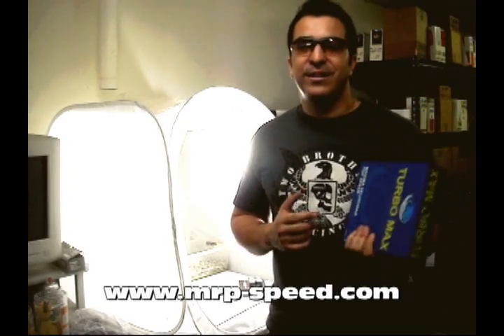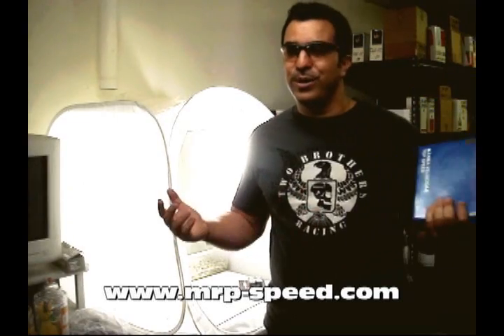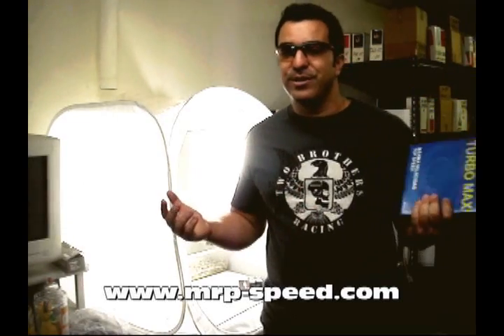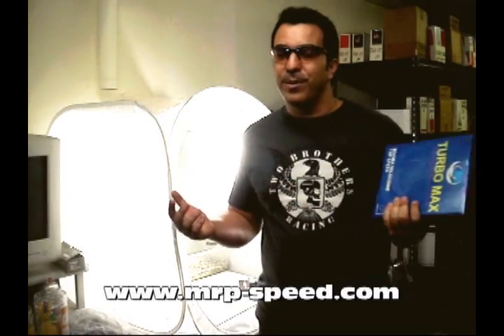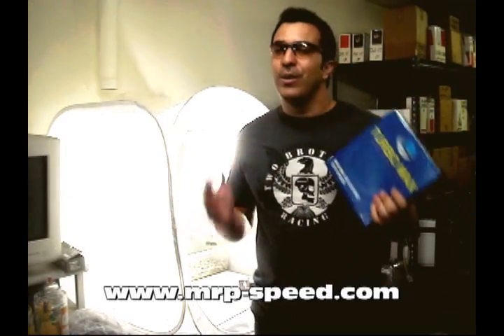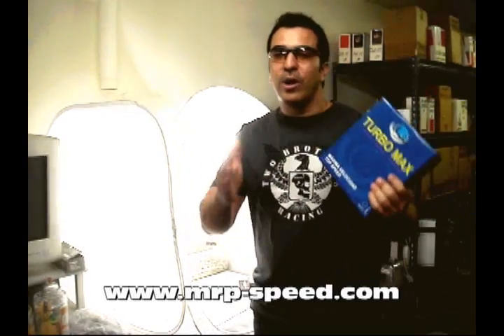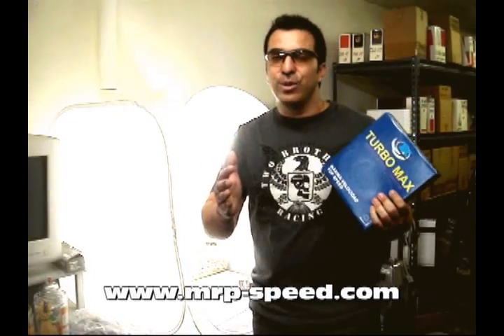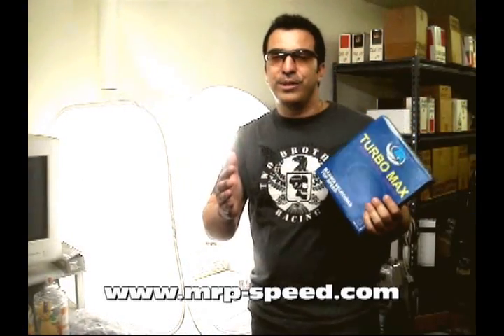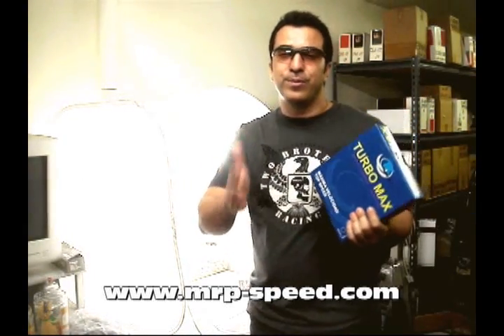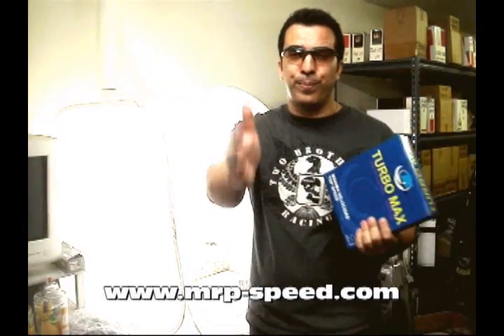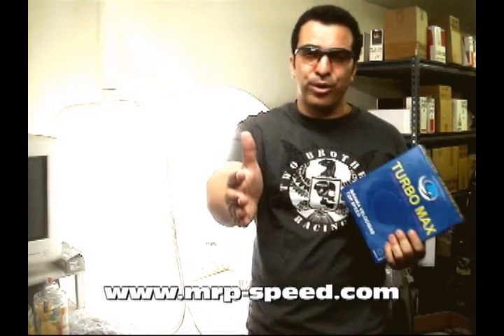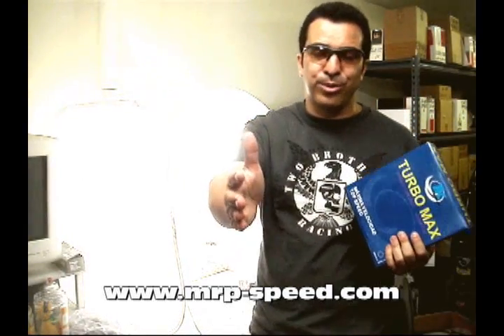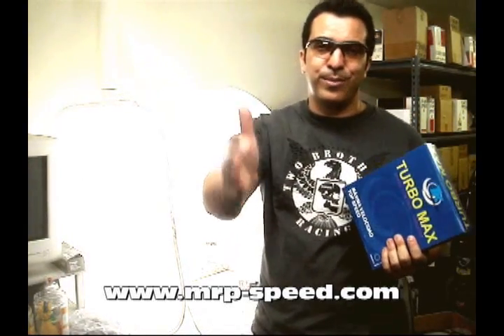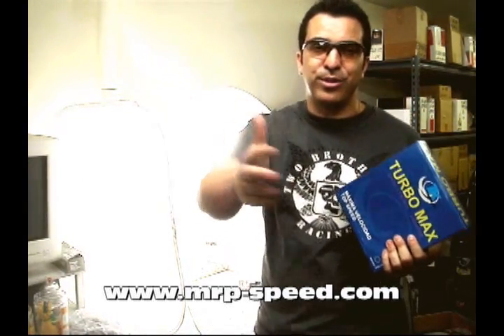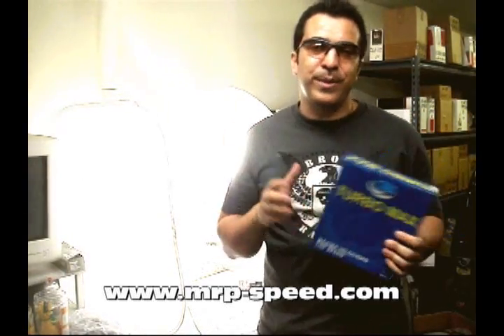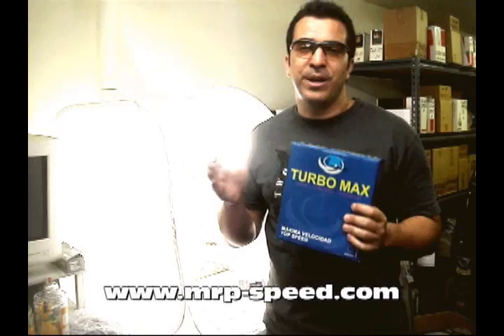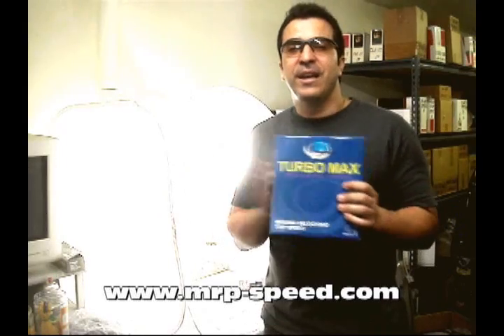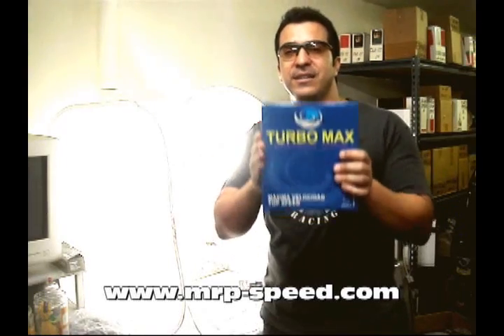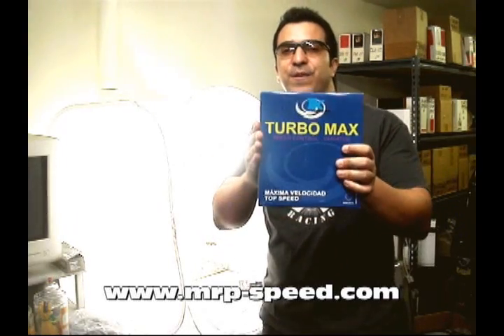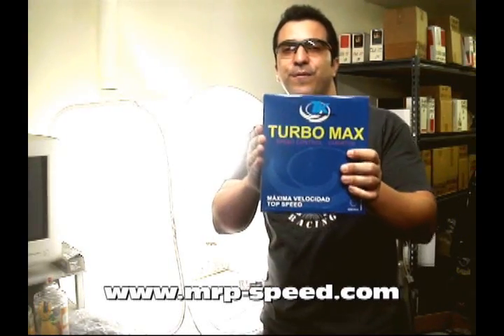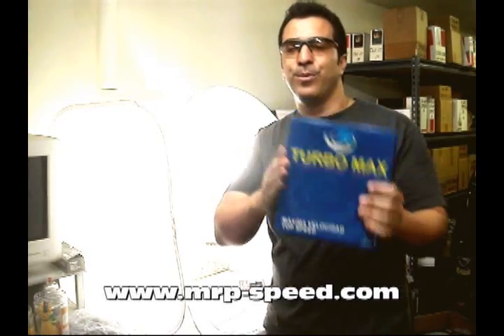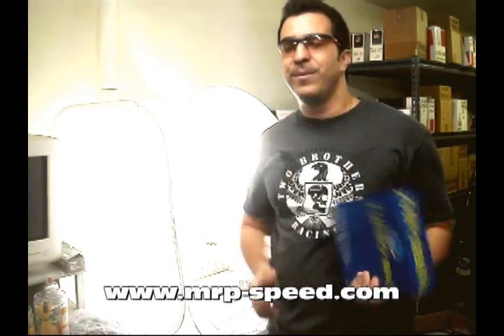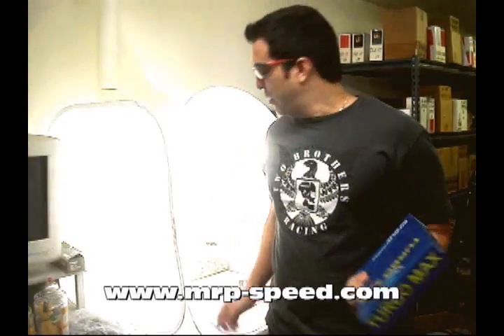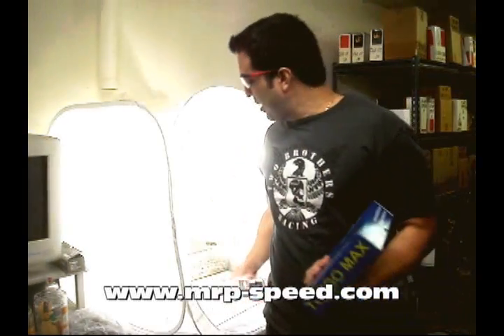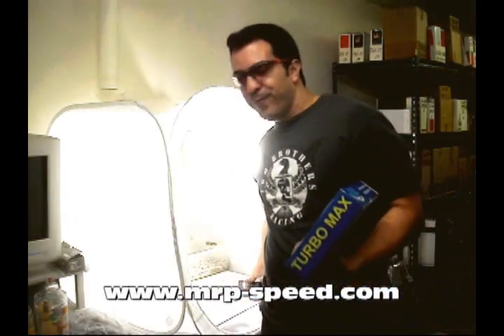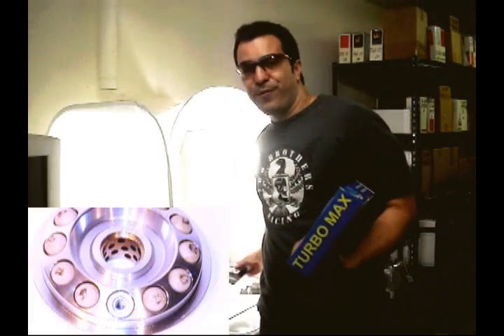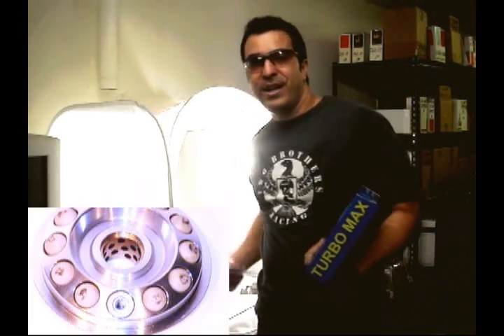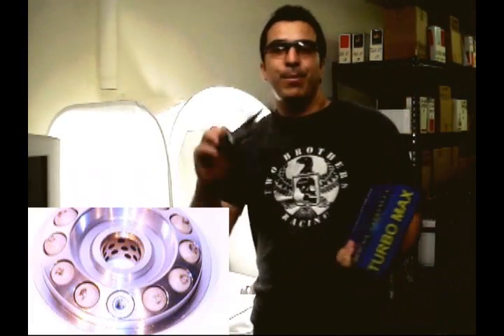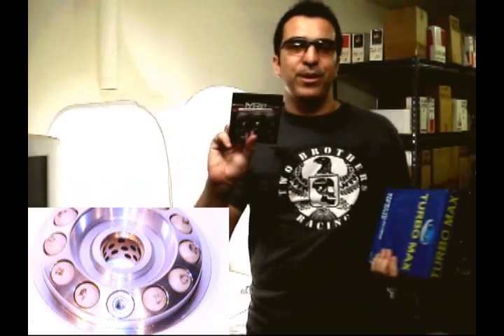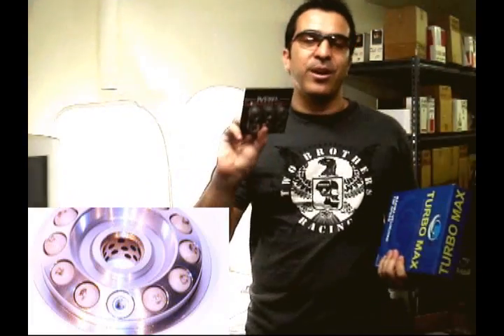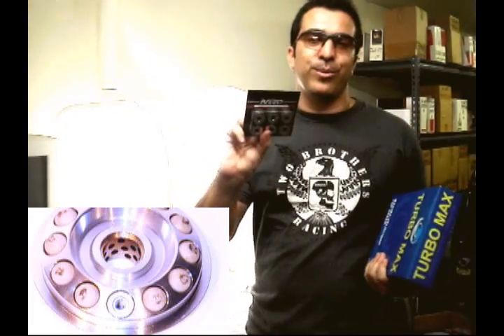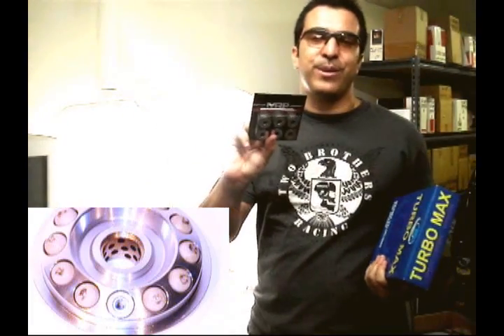Since we don't sell it to the public, we want you to go to a dealership, support your local dealer, make sure that they're making money. TM51 from Turbo Kid, or ask for the different MRP go-kart roller weights.